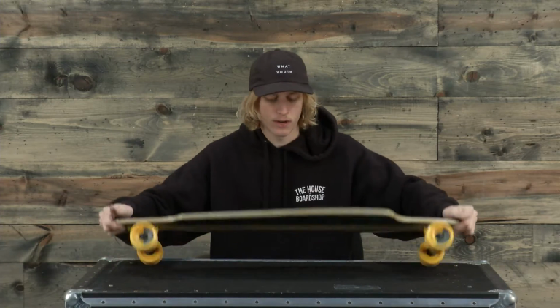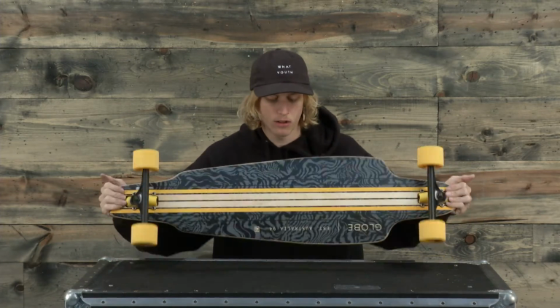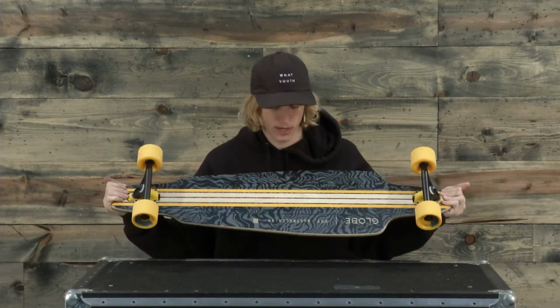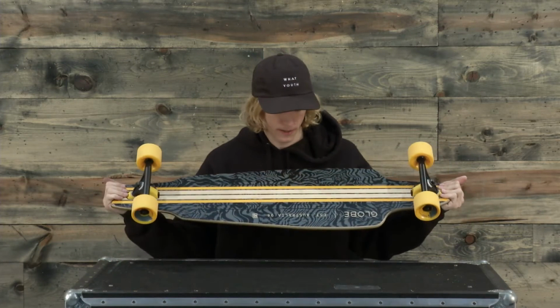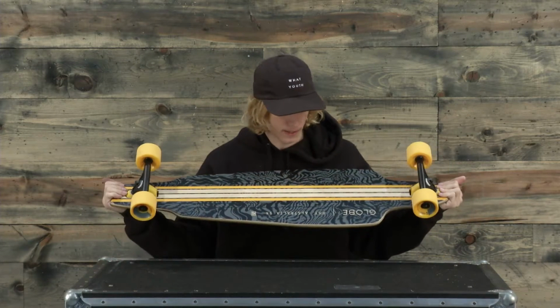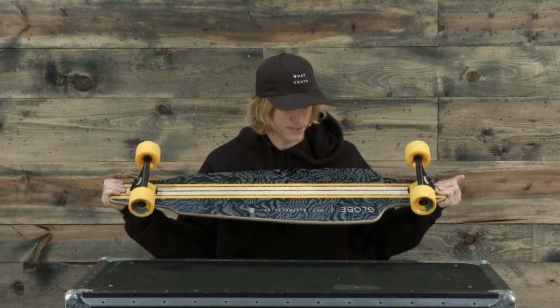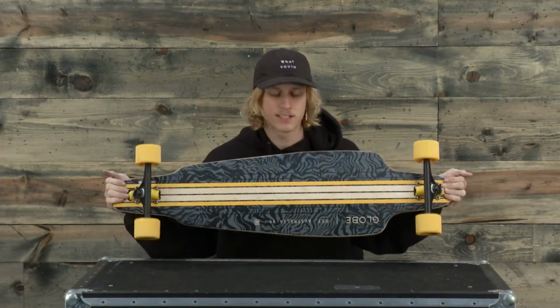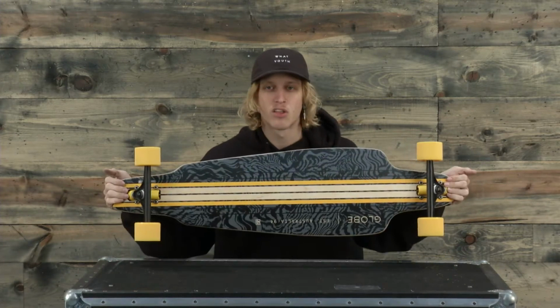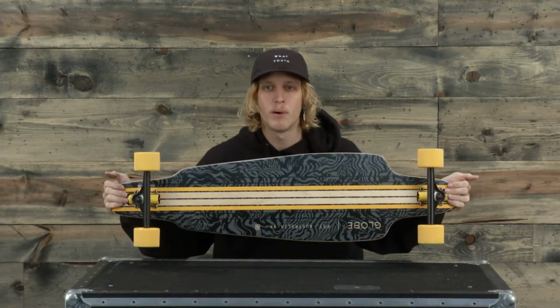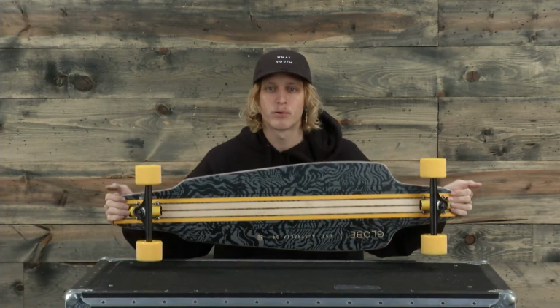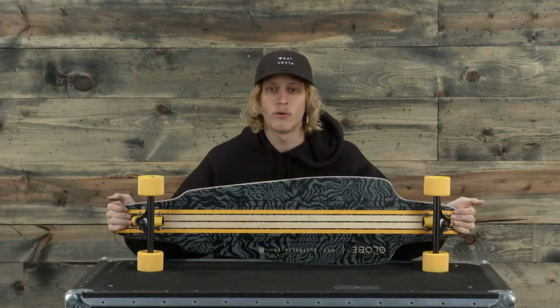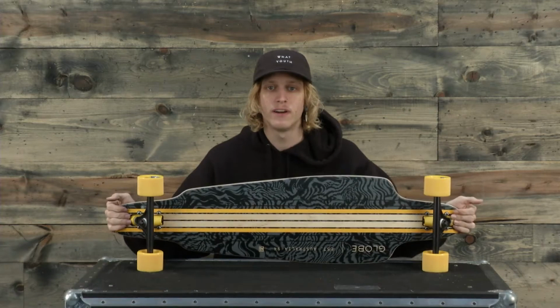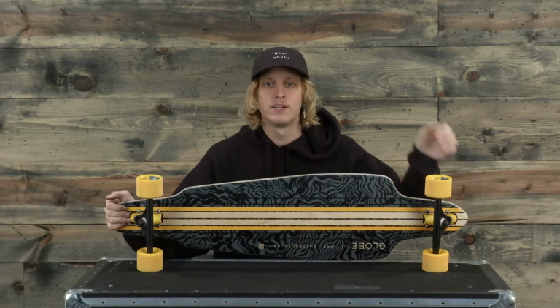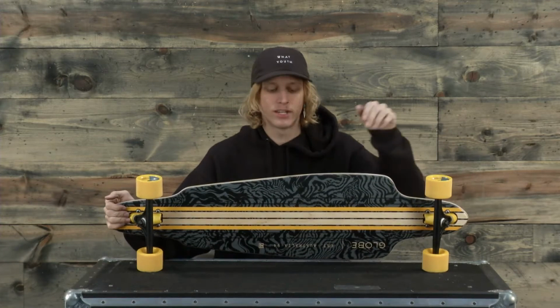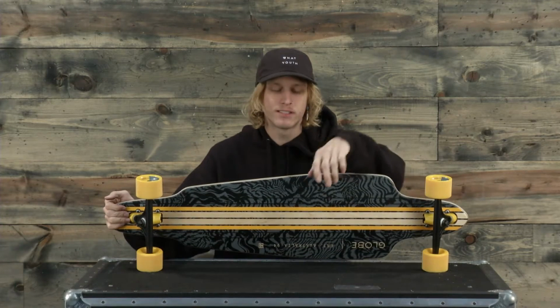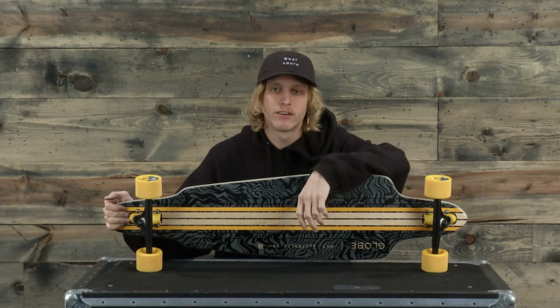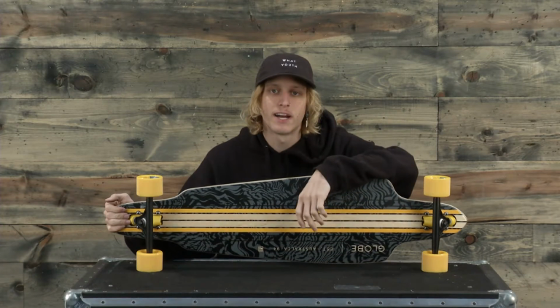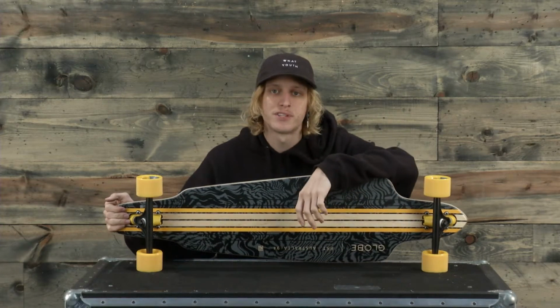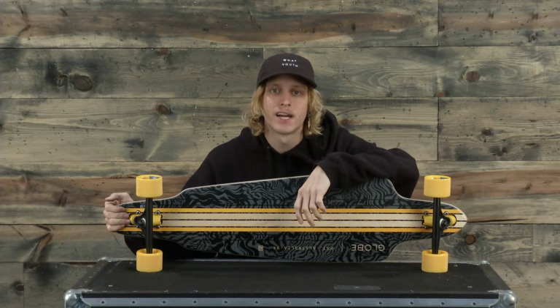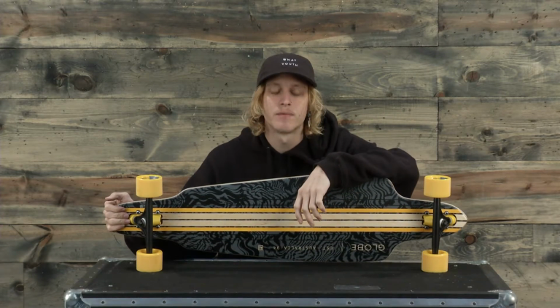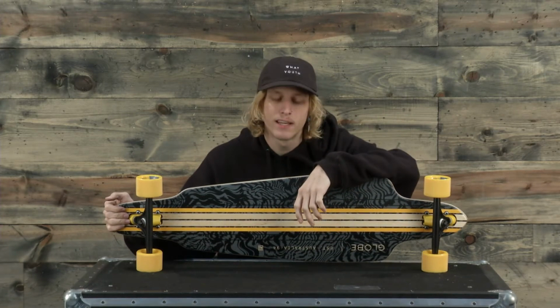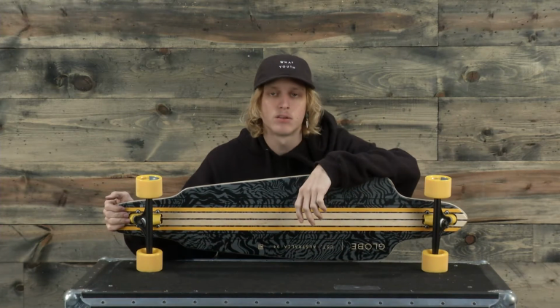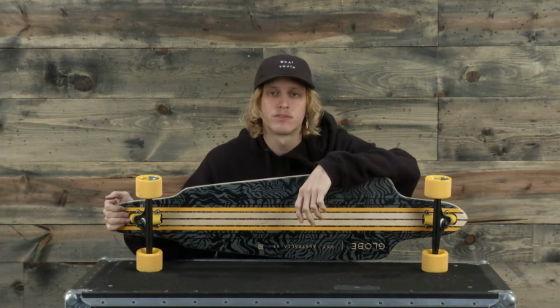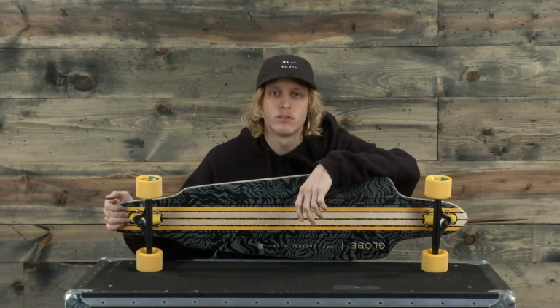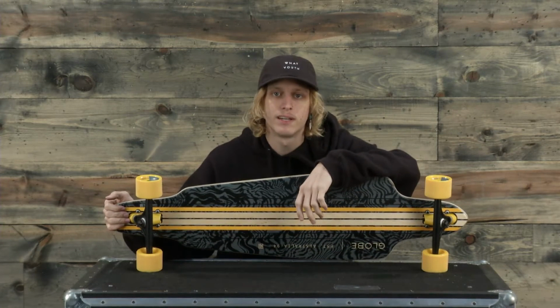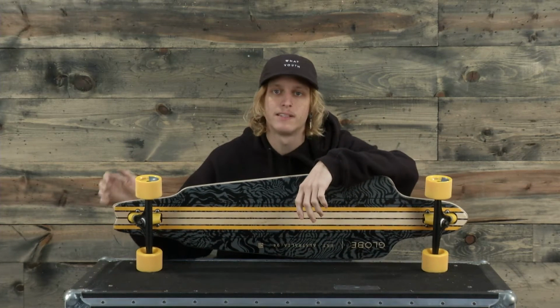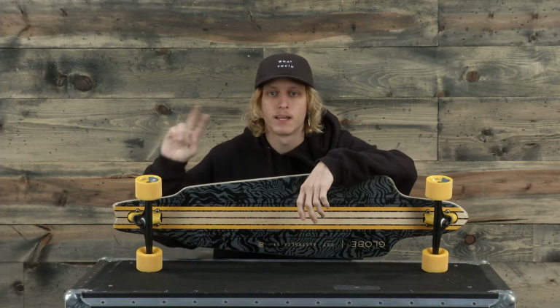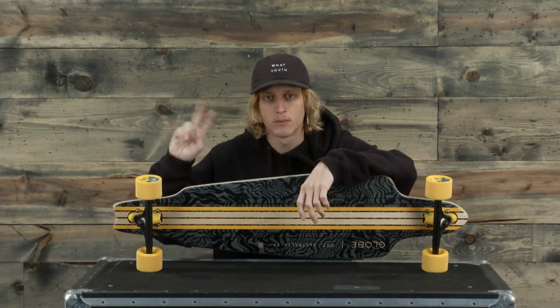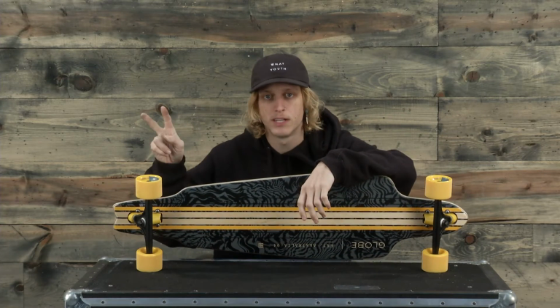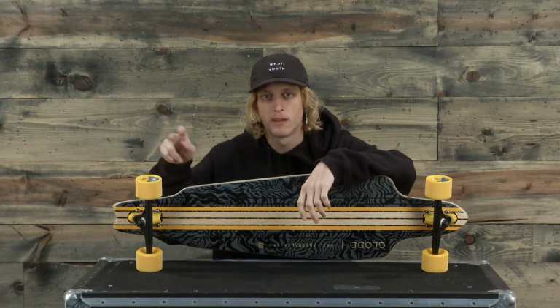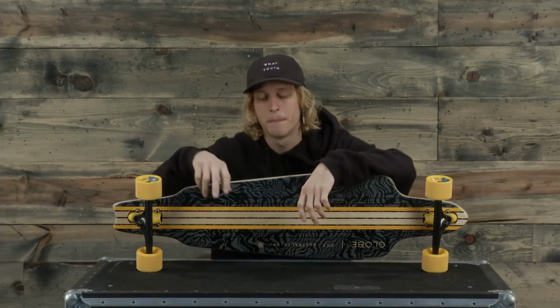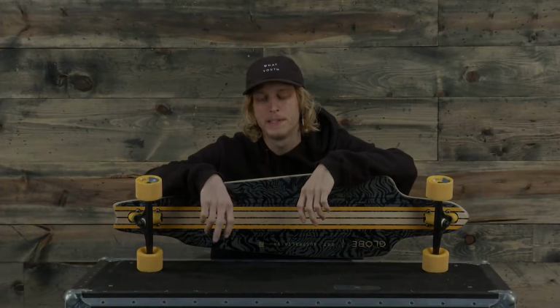It's a really cool style to it. Great colorway. This is the Globe Prowler. Check this thing out at TheHouse.com. Thank you so much for tuning in guys and we'll see you out there. Peace.